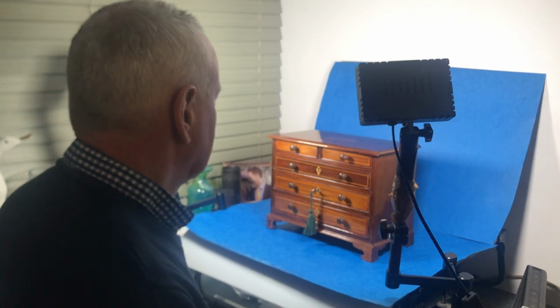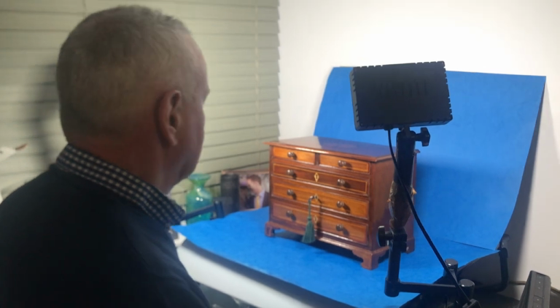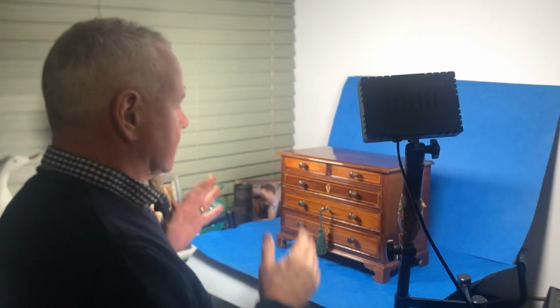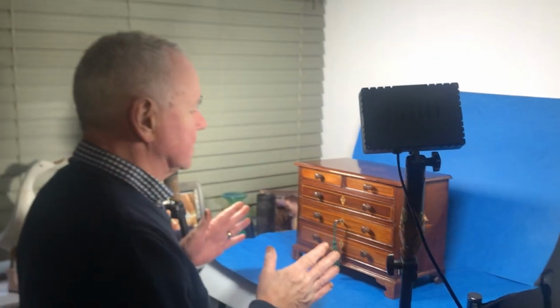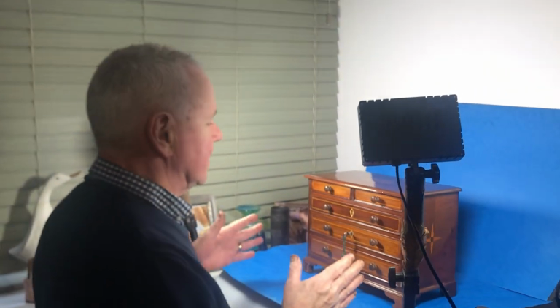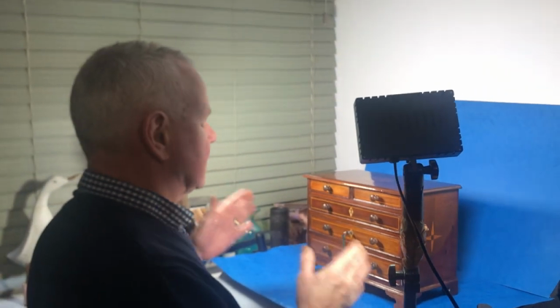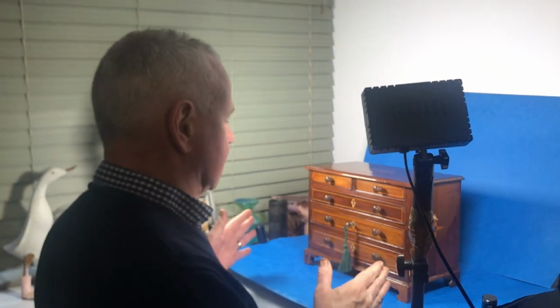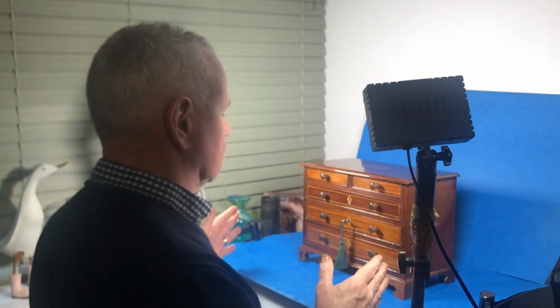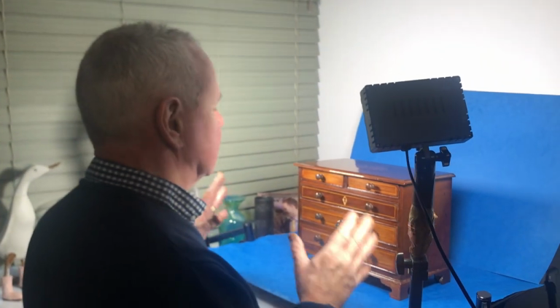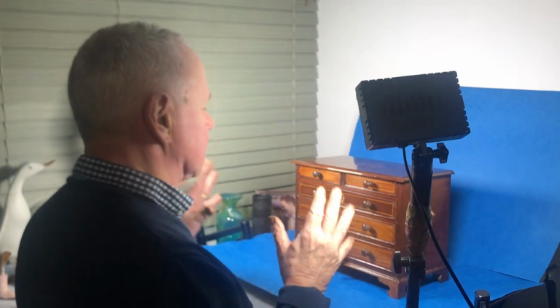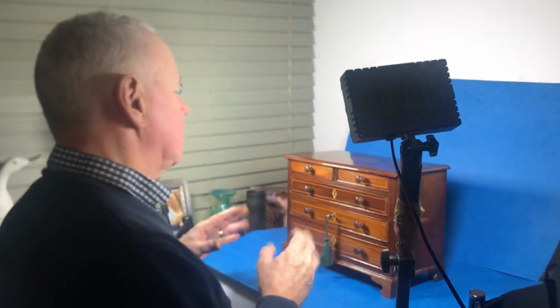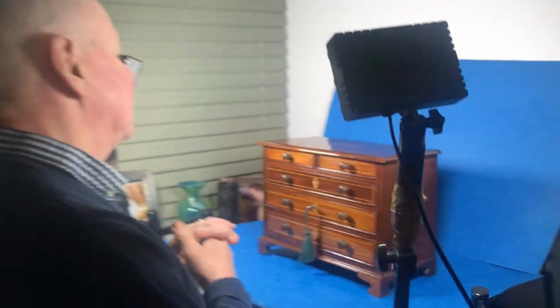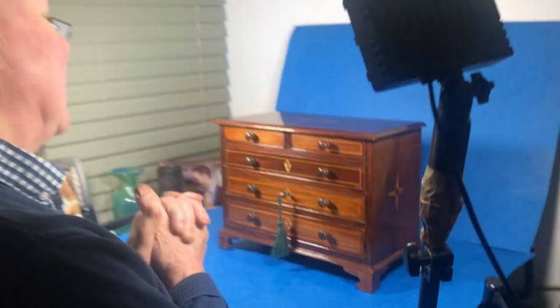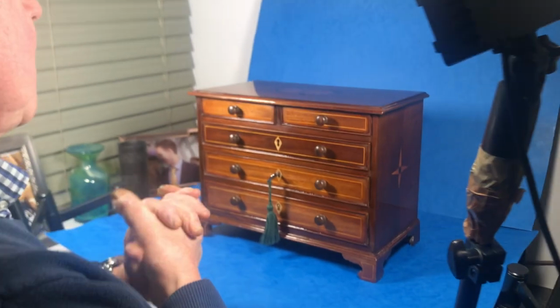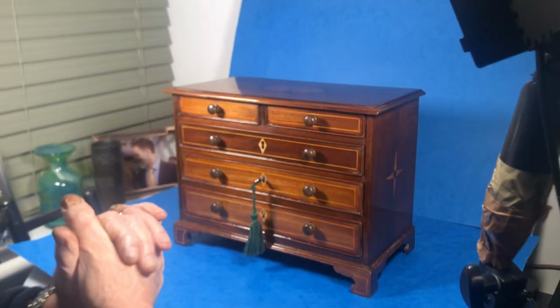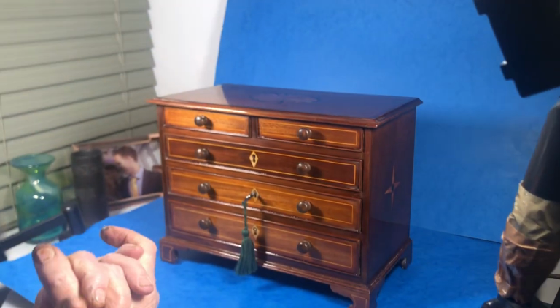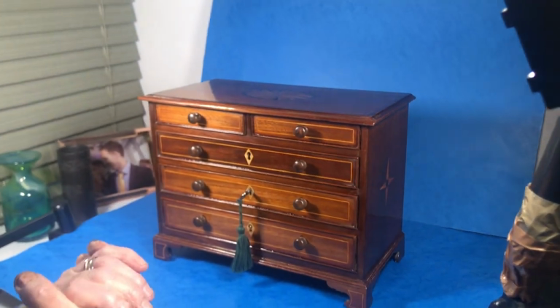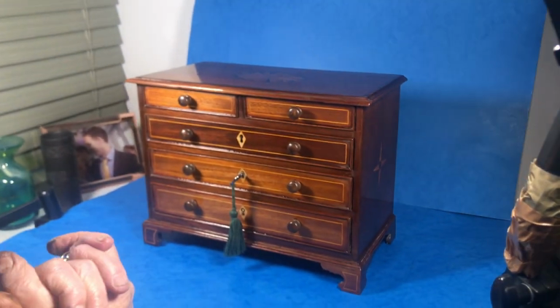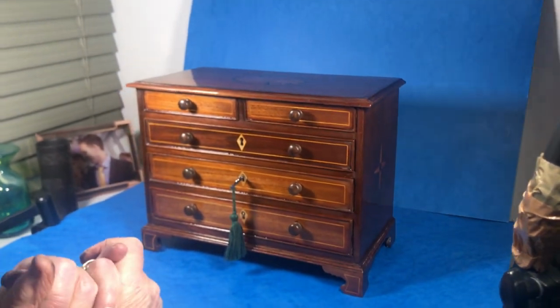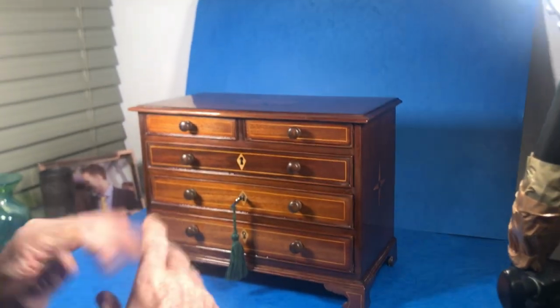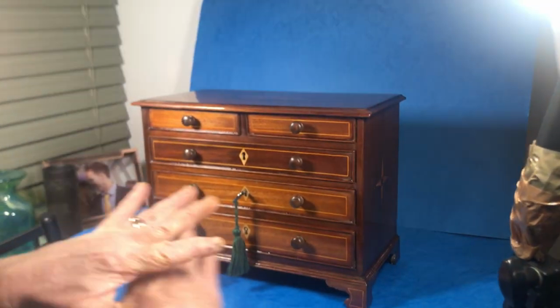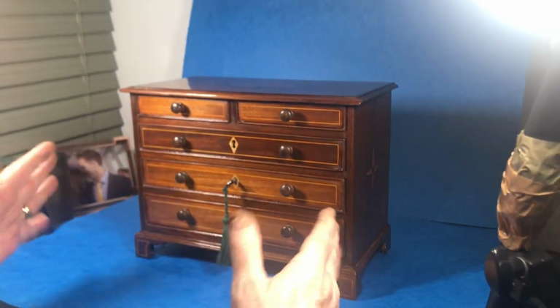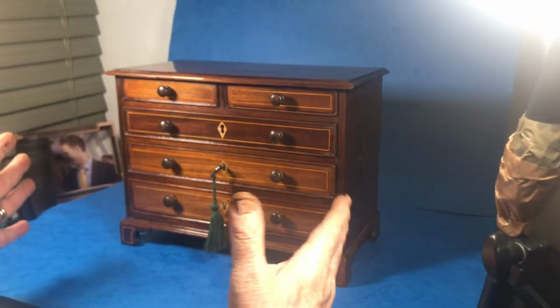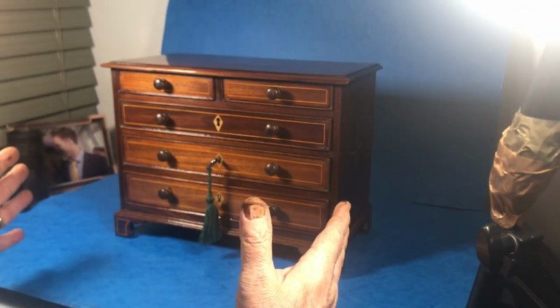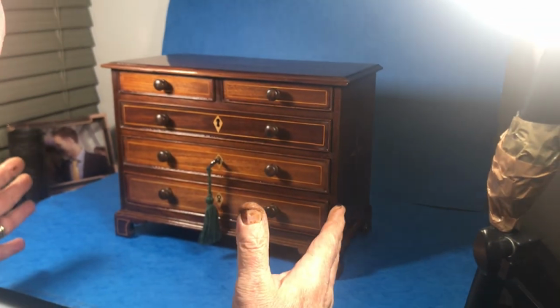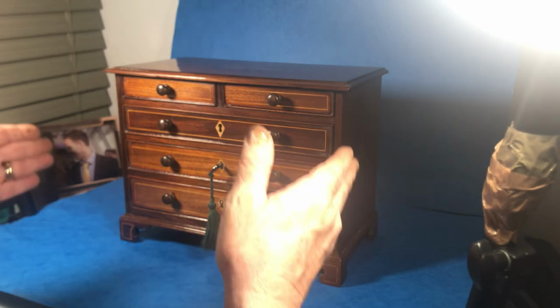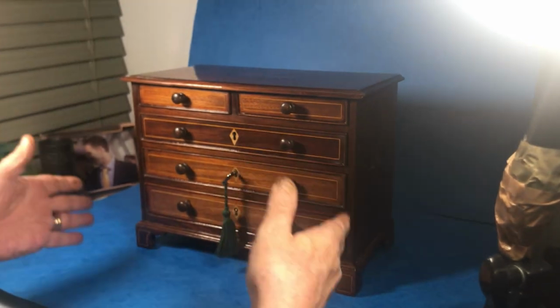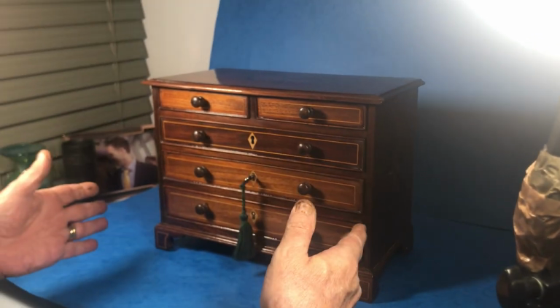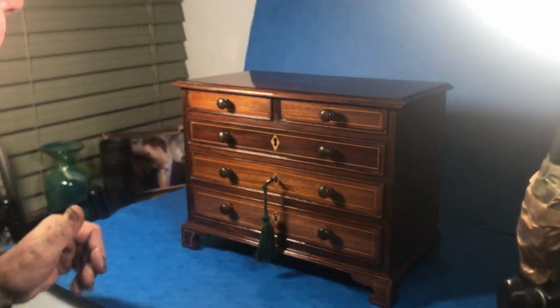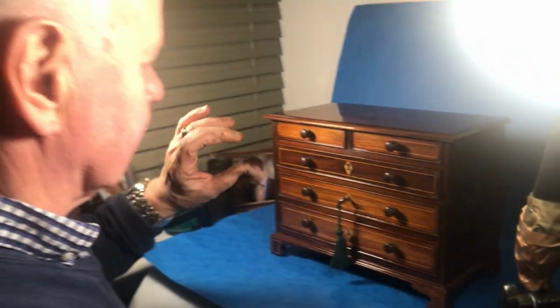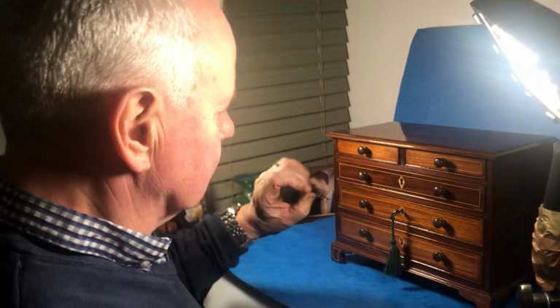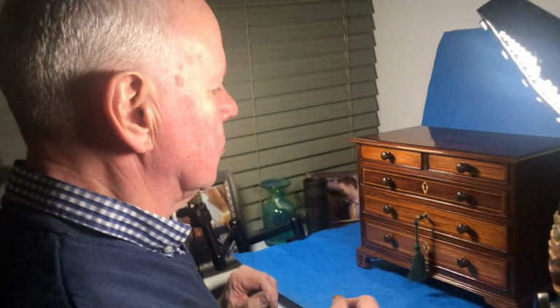Our next offering today is a second chest of drawers. This is an earlier one, probably about 1810, 1815 — it's an earlier model chest. Bracket feet, thinner drawers.